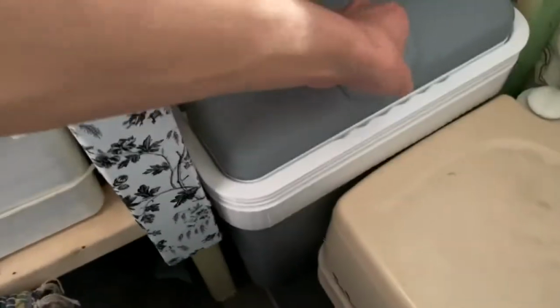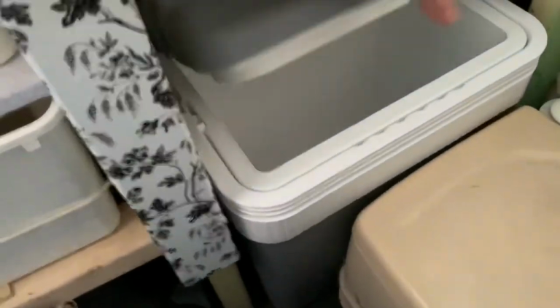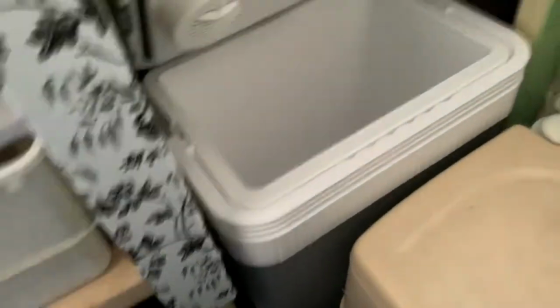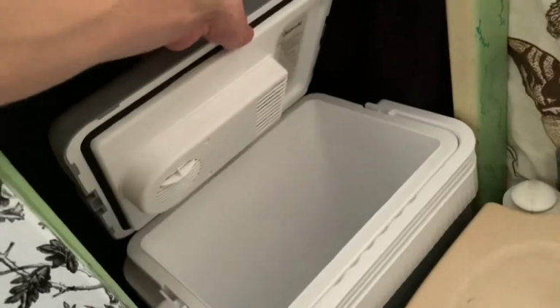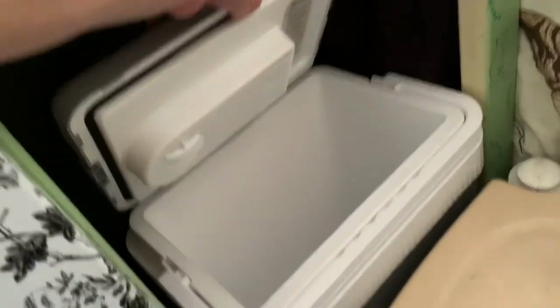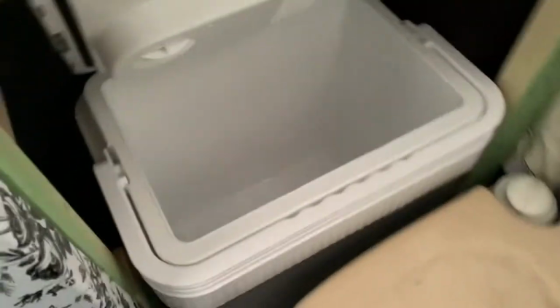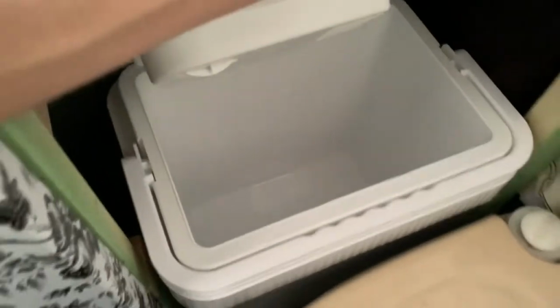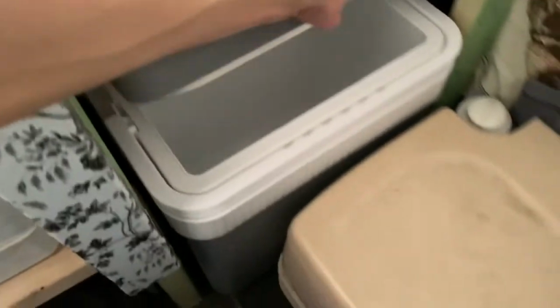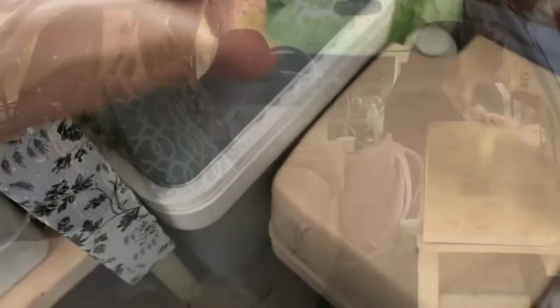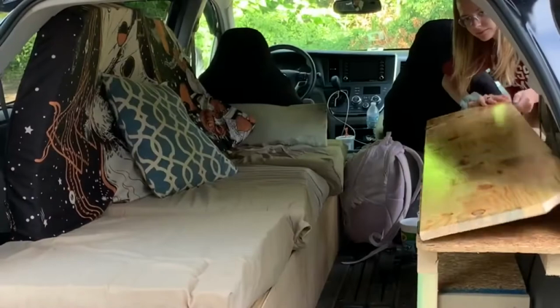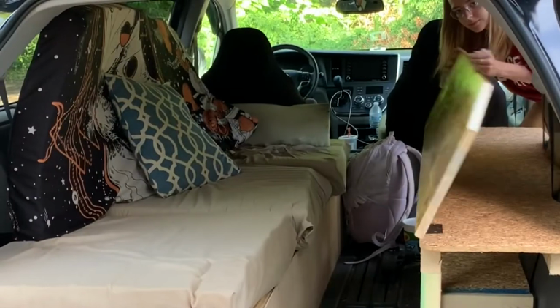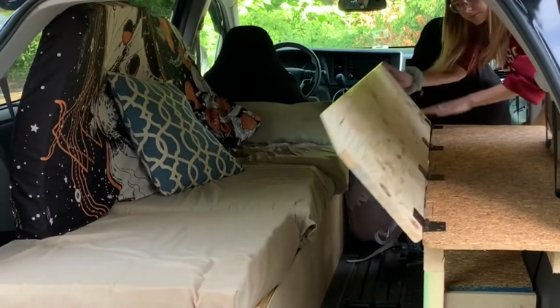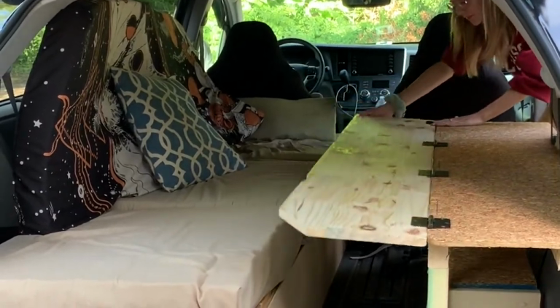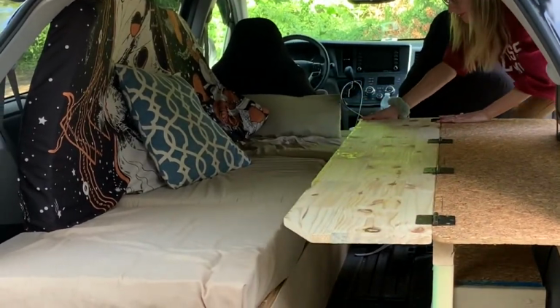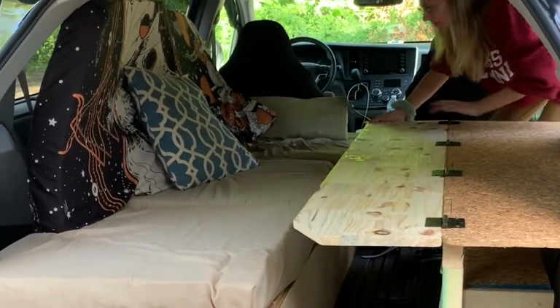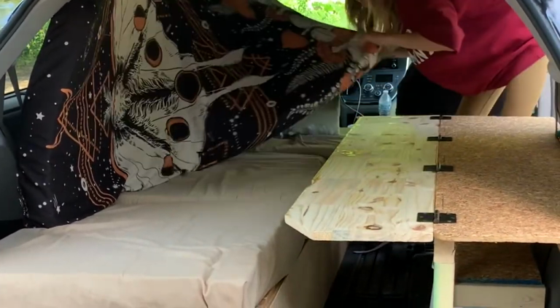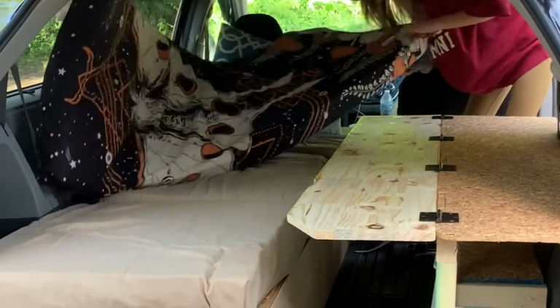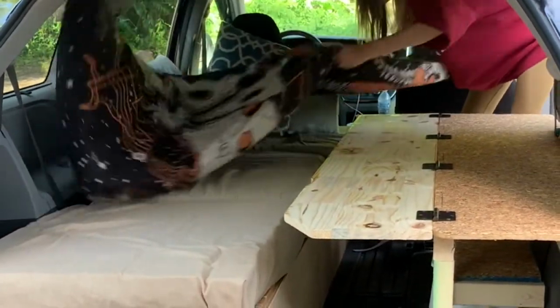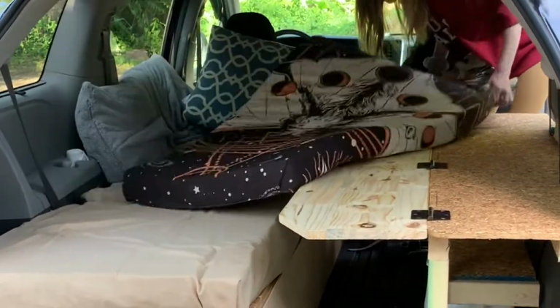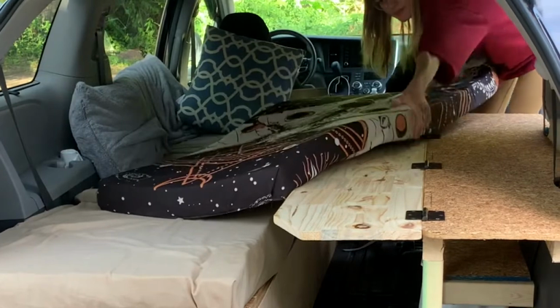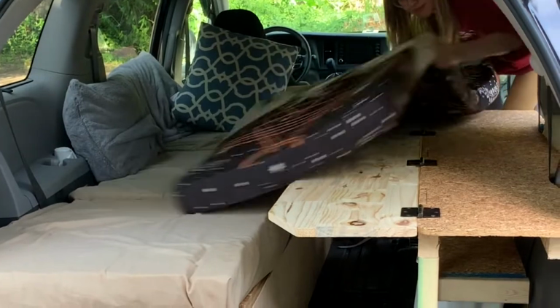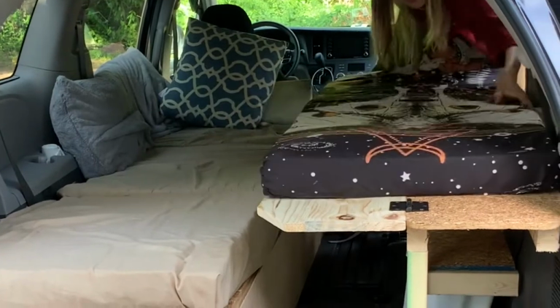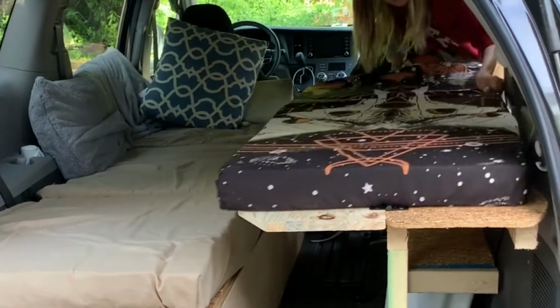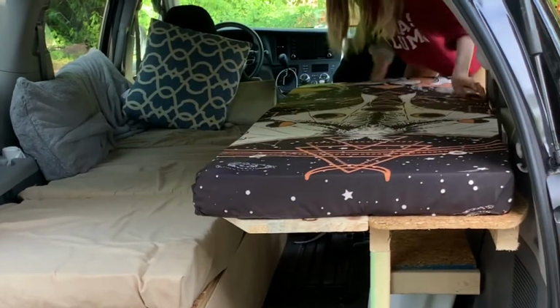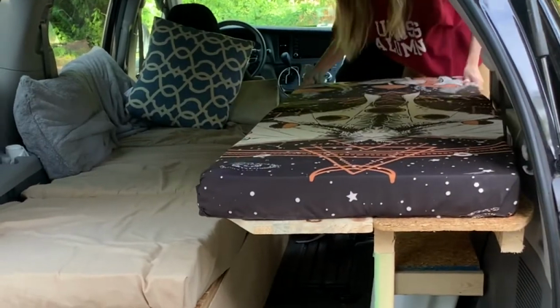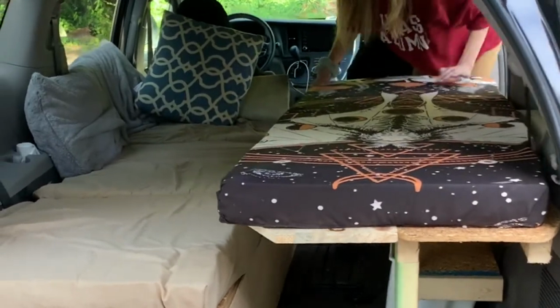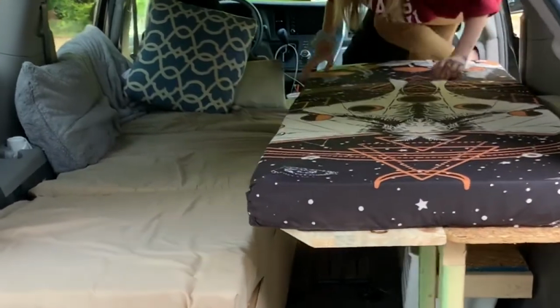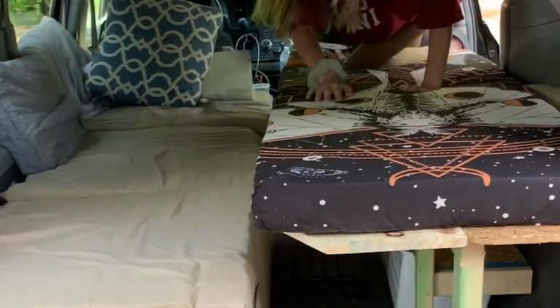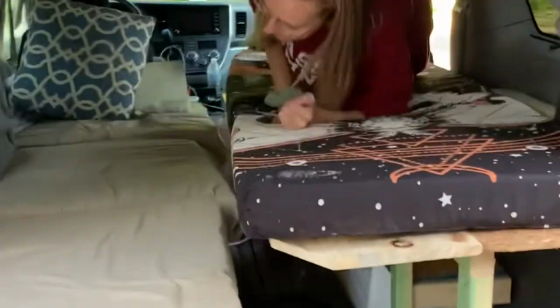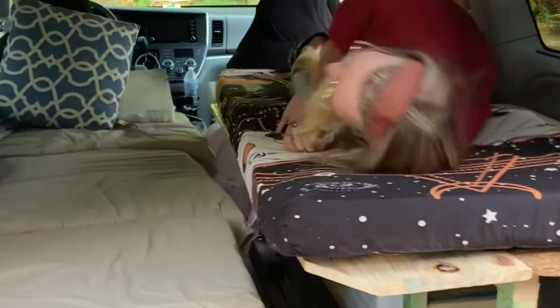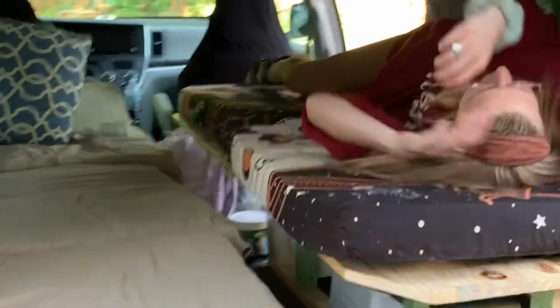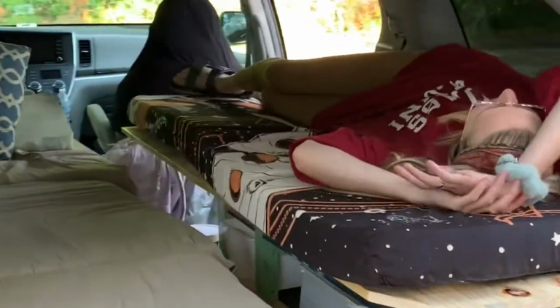Look inside the fridge — we have plenty of space. It's a 12-volt fridge that plugs right into the car outlet. Here you can see us opening the secondary bed: we take the backrest from the couch, put it on top of the counter, and boom — we have two separate sleeping areas with two memory foam beds.